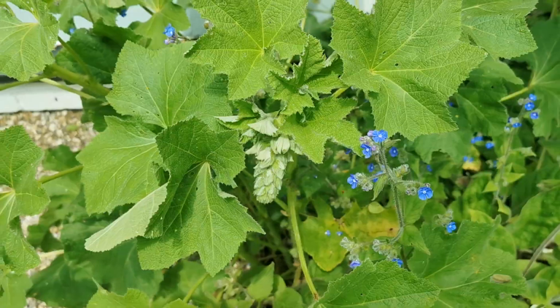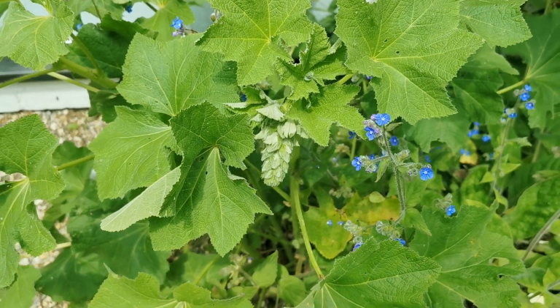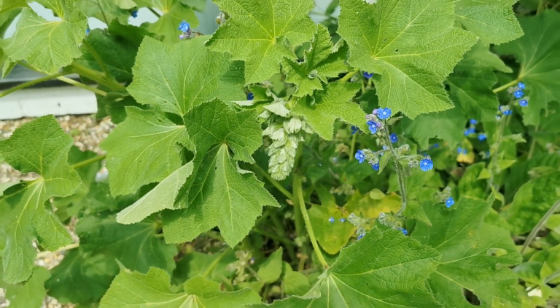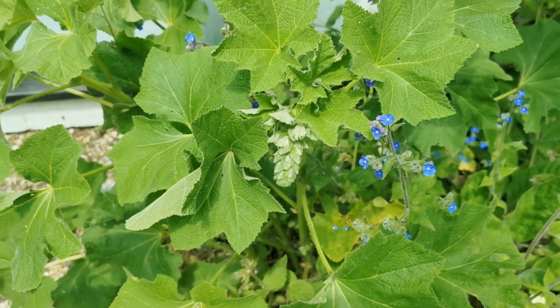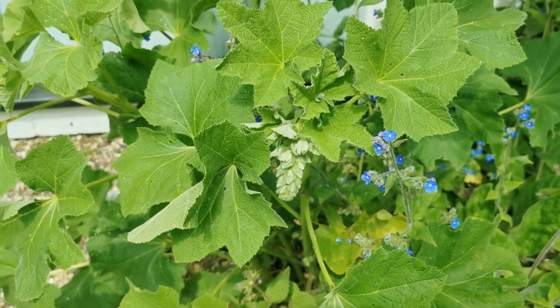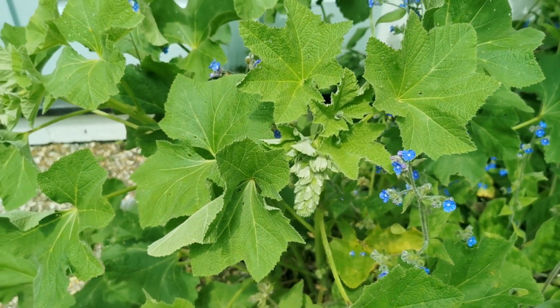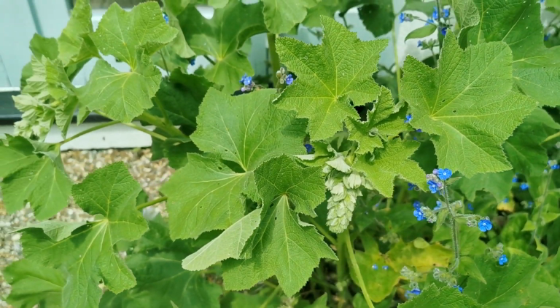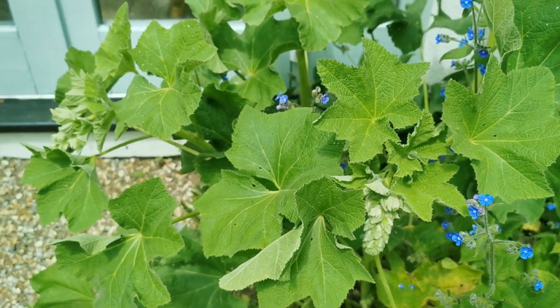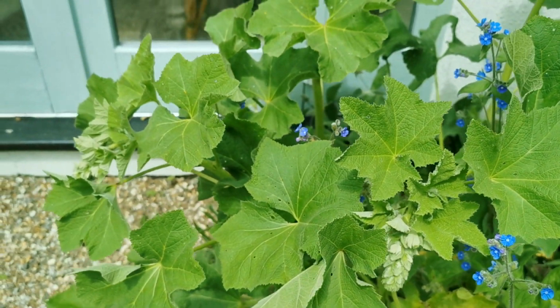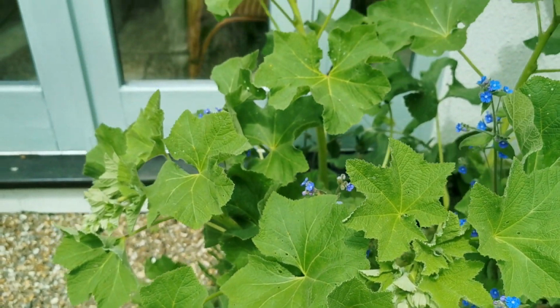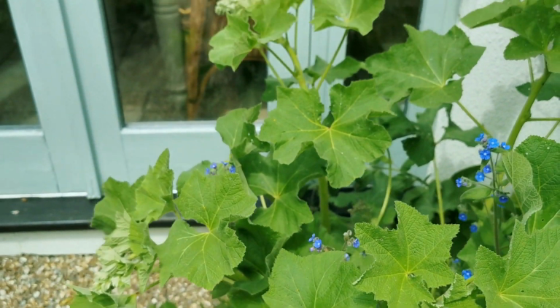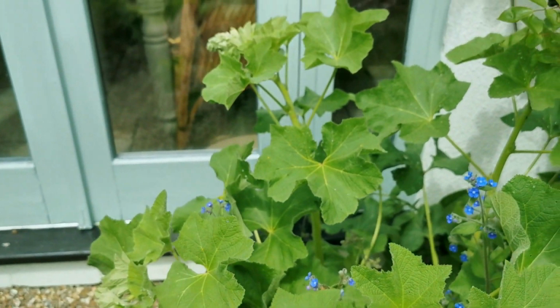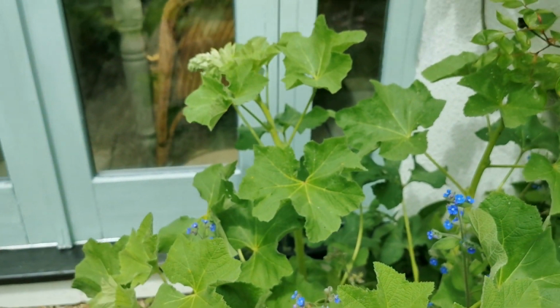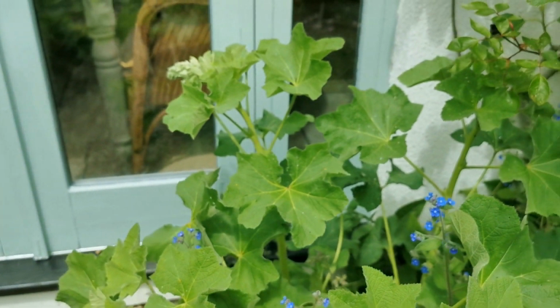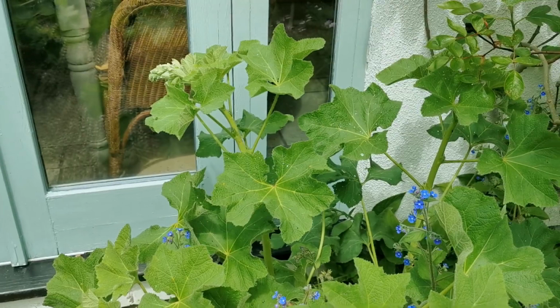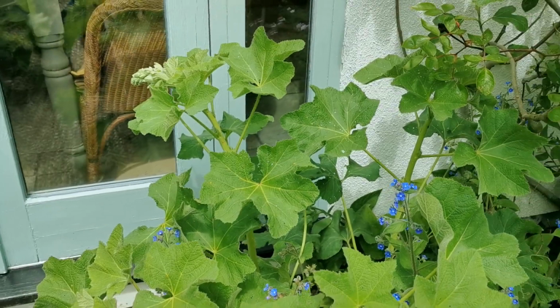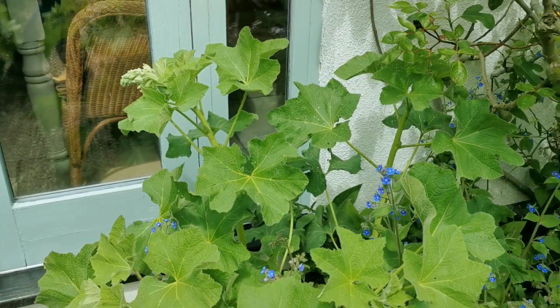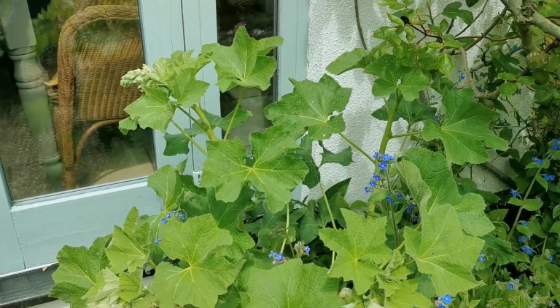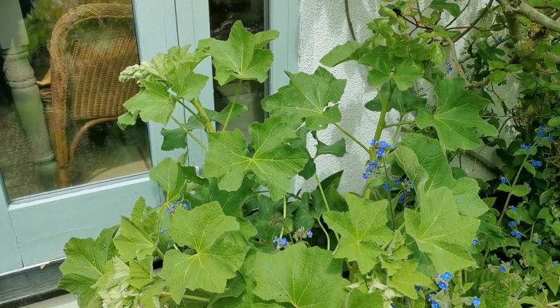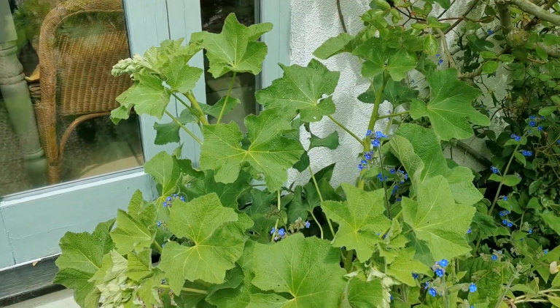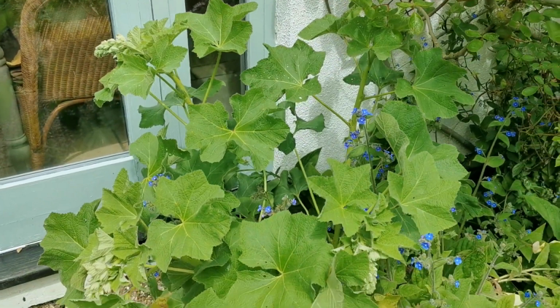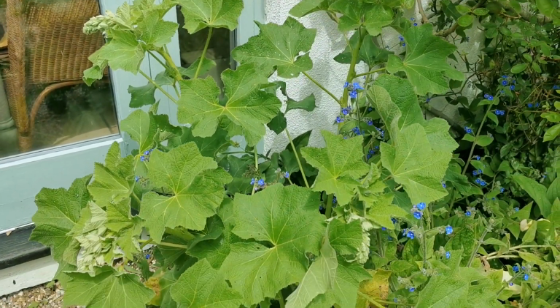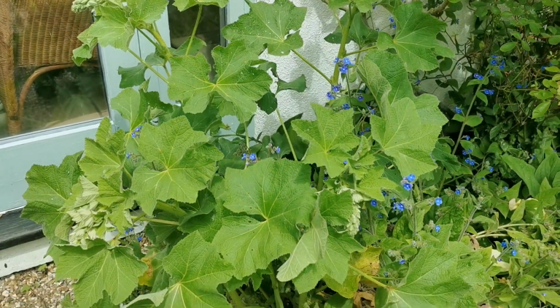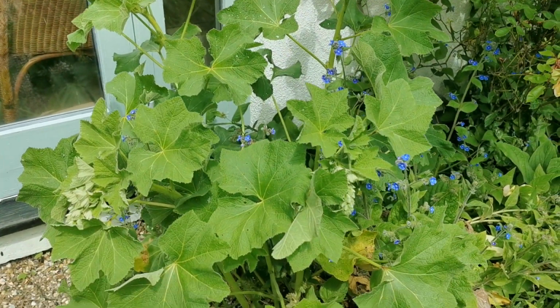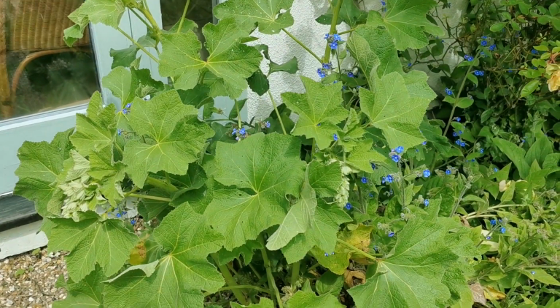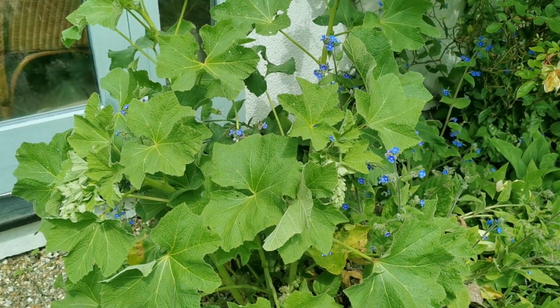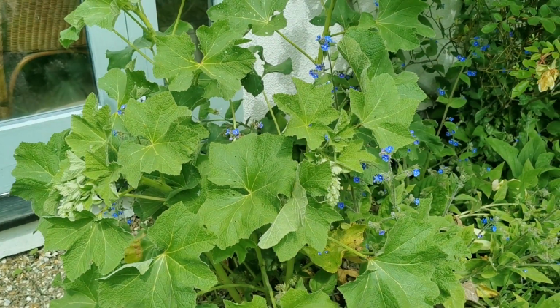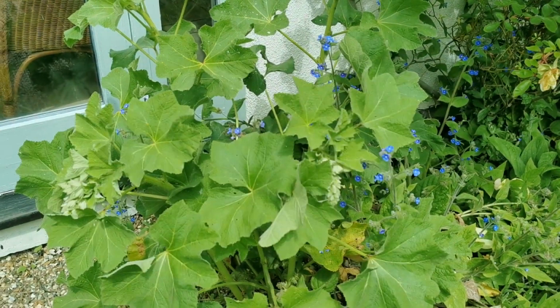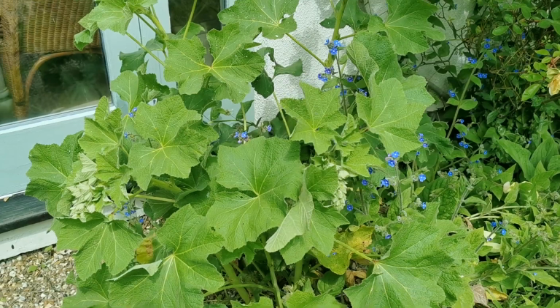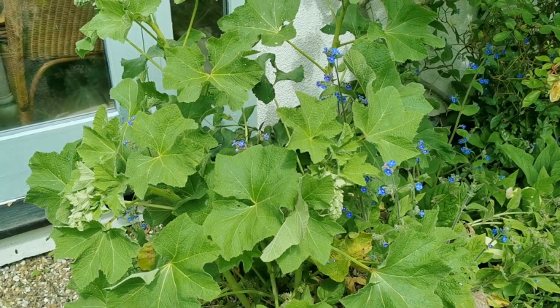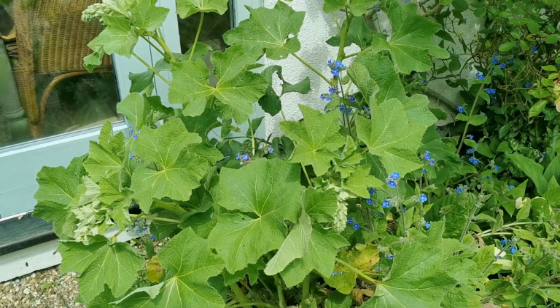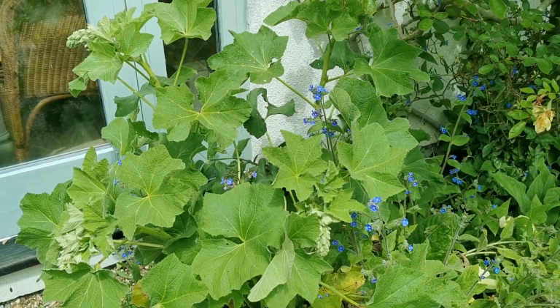Won't be long before these hollyhocks start bending upwards and extending up to anything up to eight to nine feet of spires of colour. A couple of weeks off showing some bud colour yet.